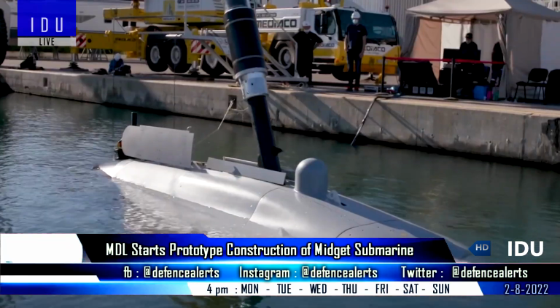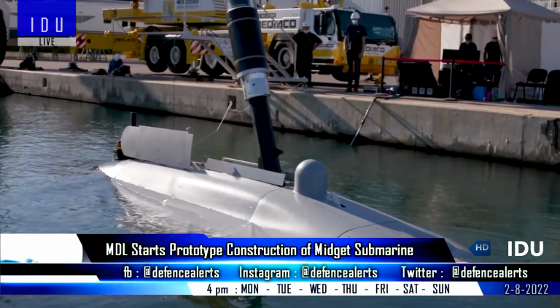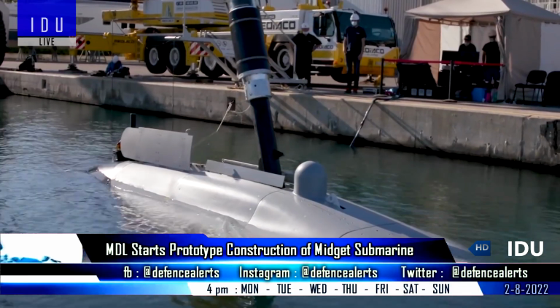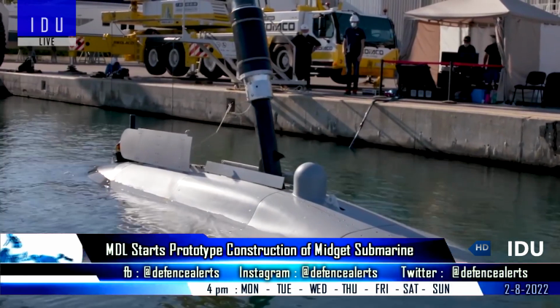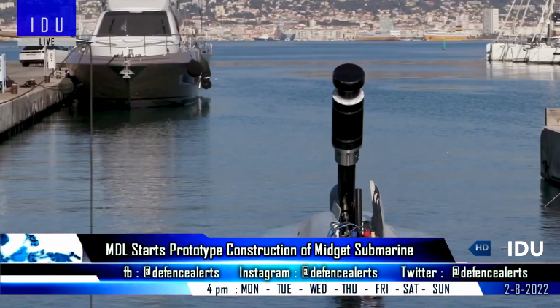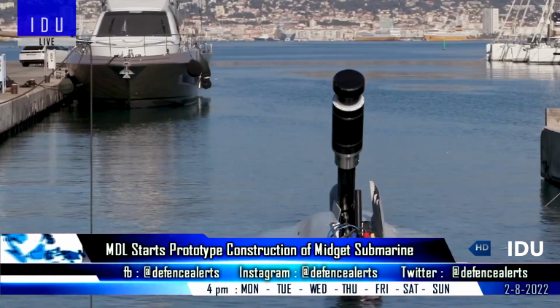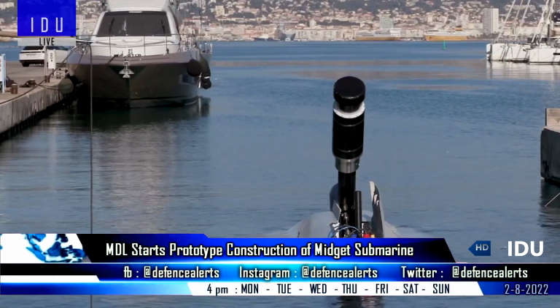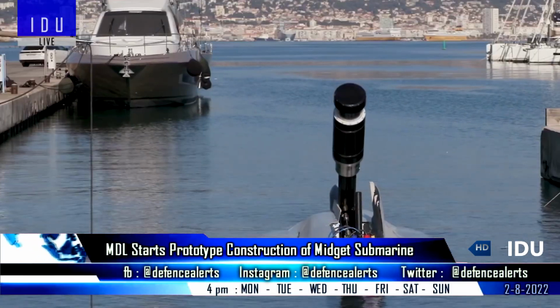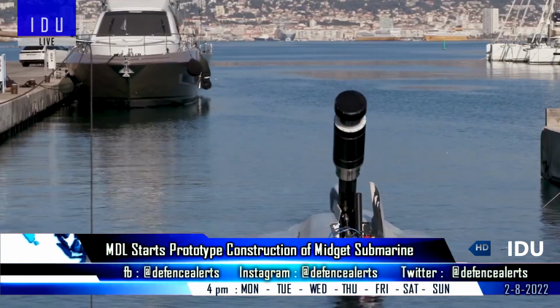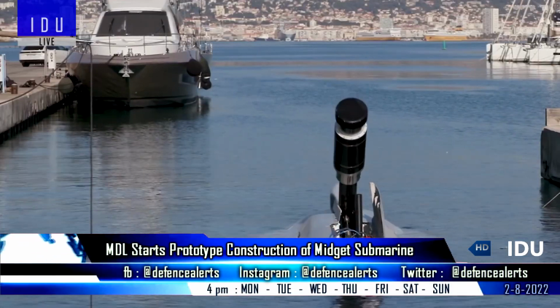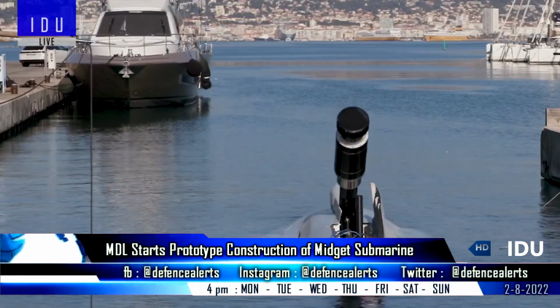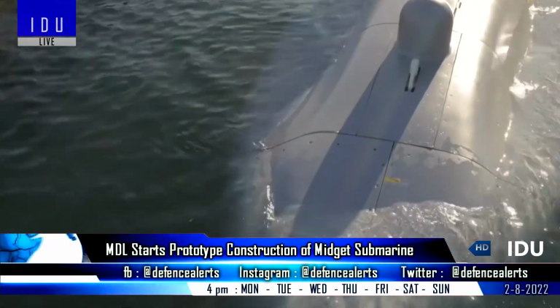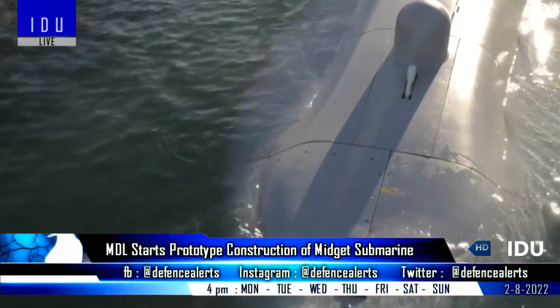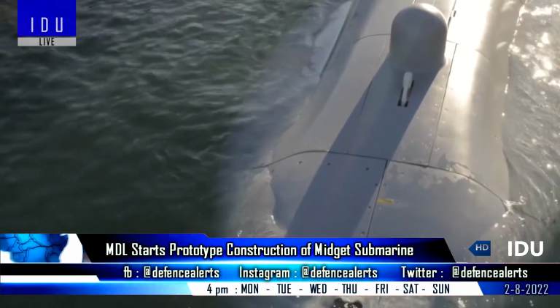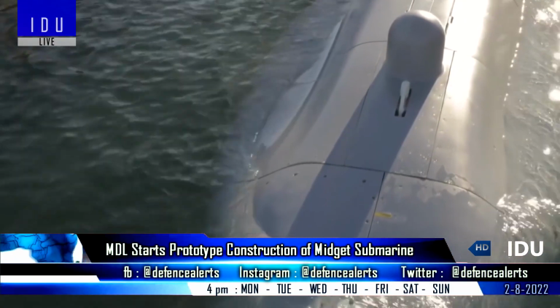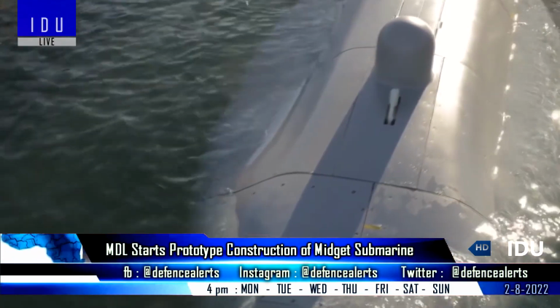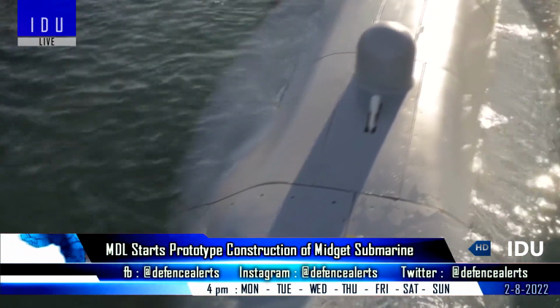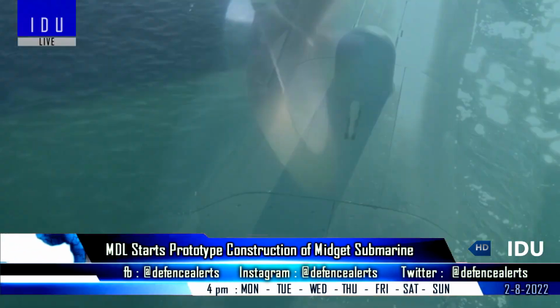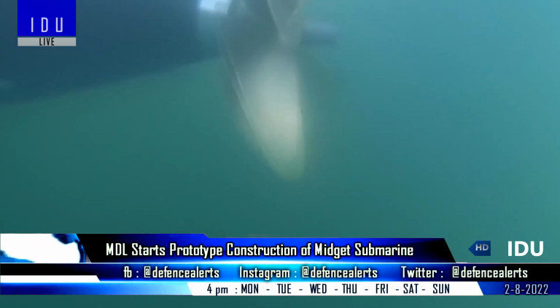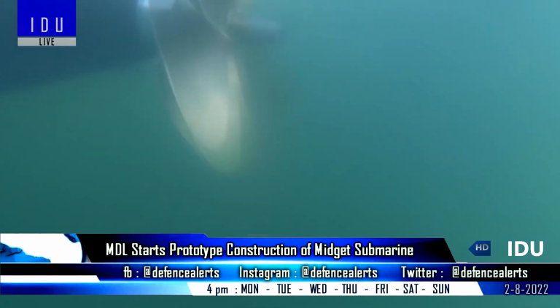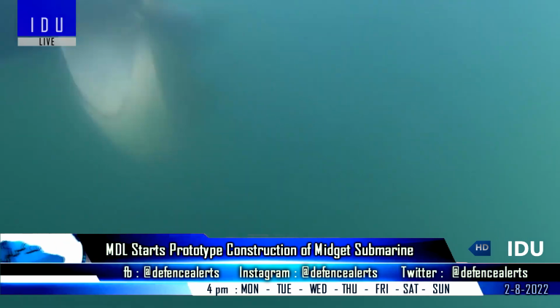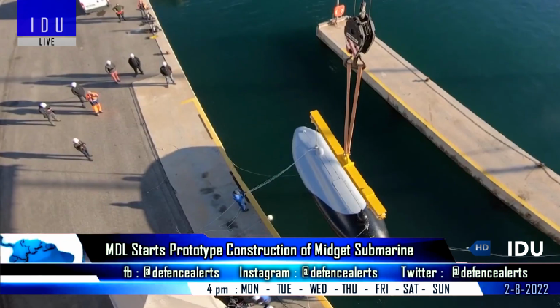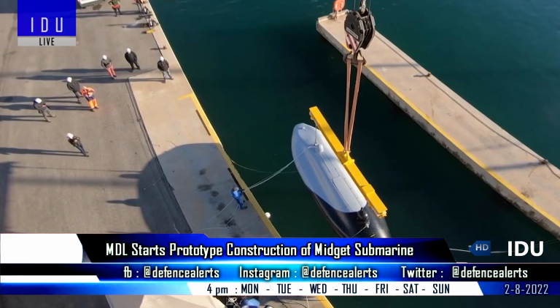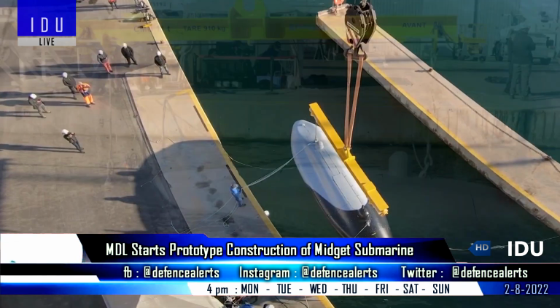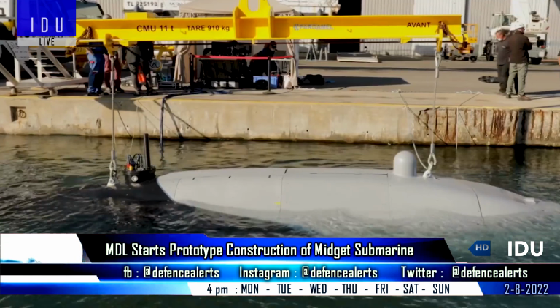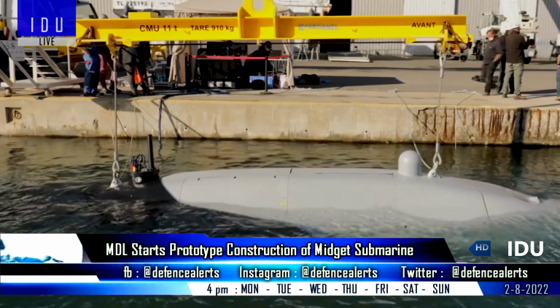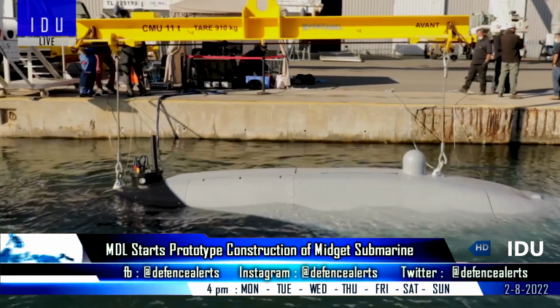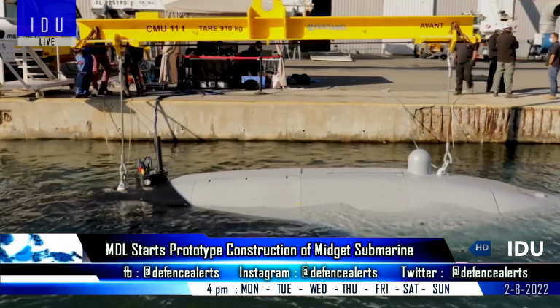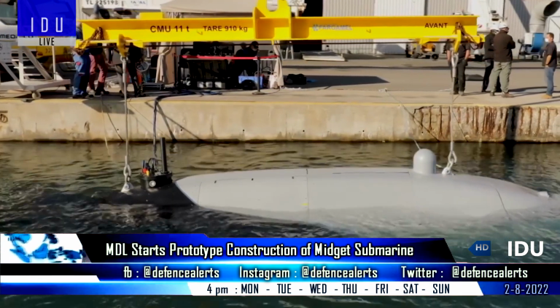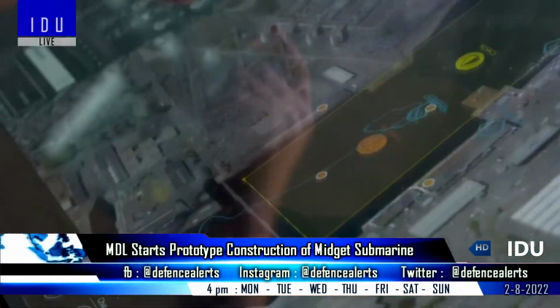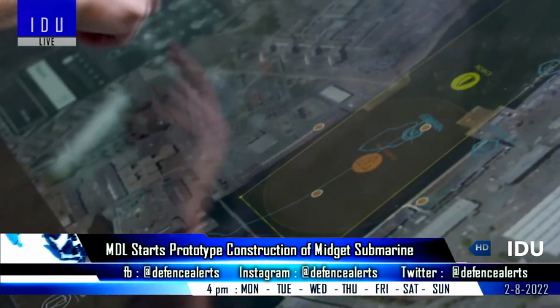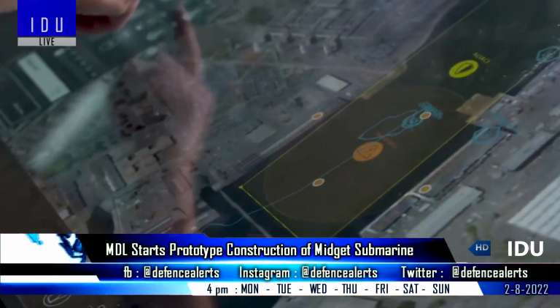The midget submarine can weigh between 45 to 50 tons, with an endurance of 12,000 kilometers, and can be operational for several months on a single fuel module.